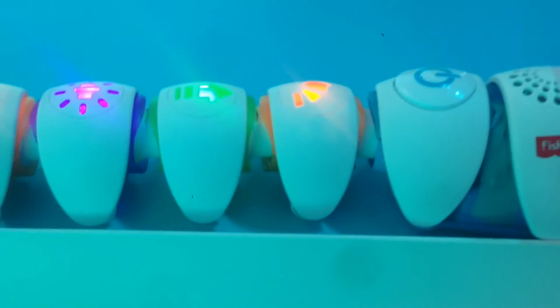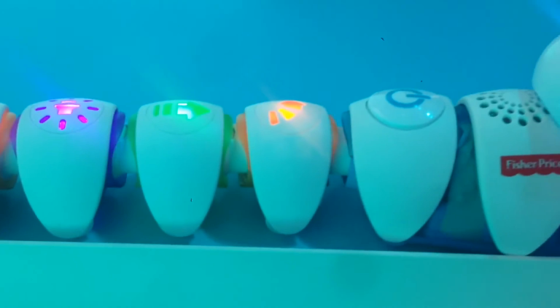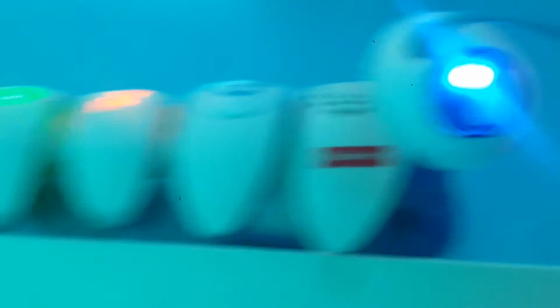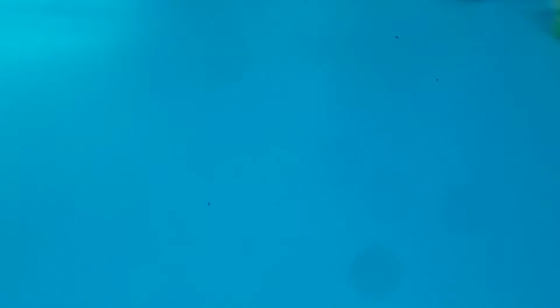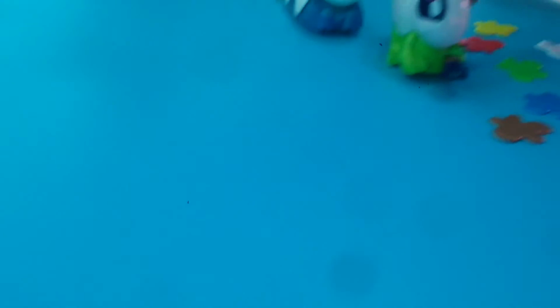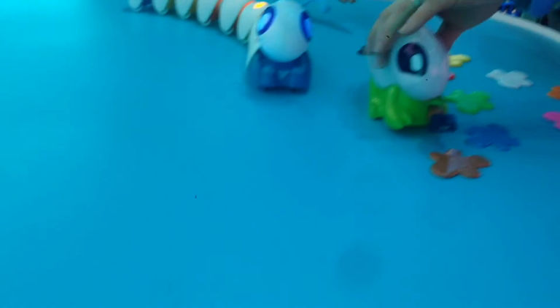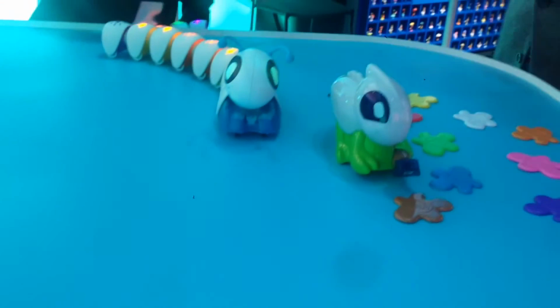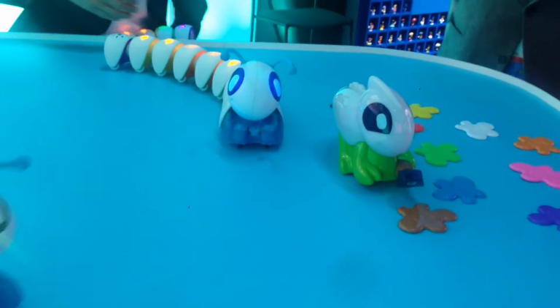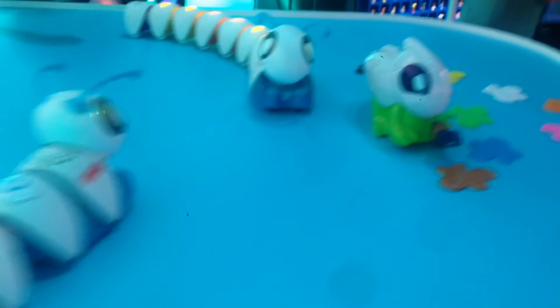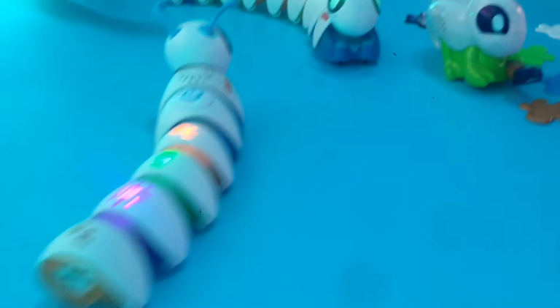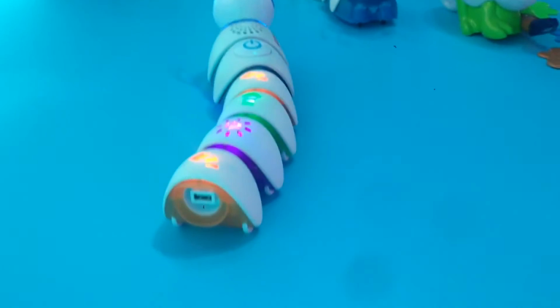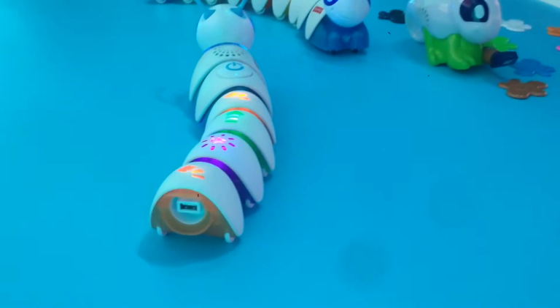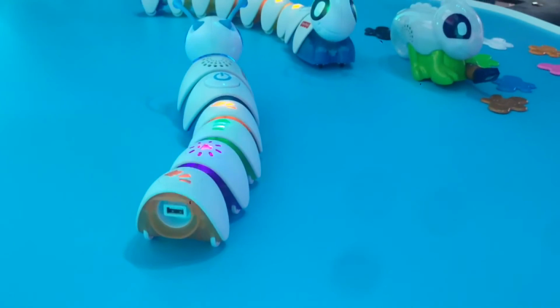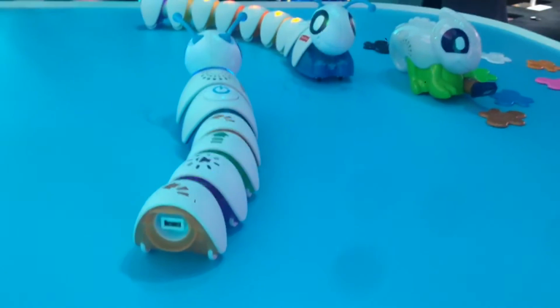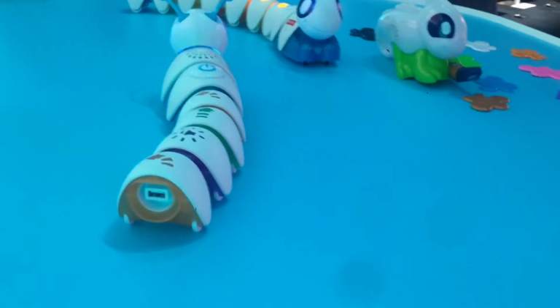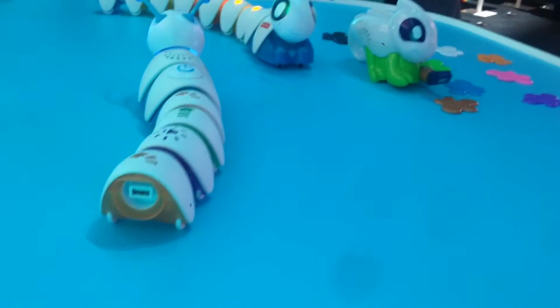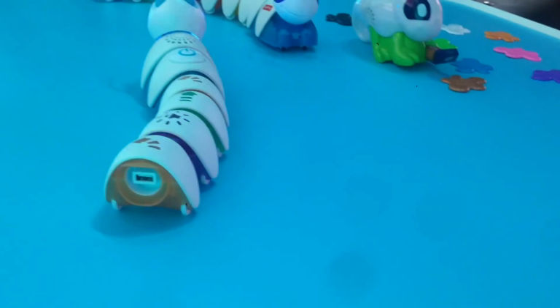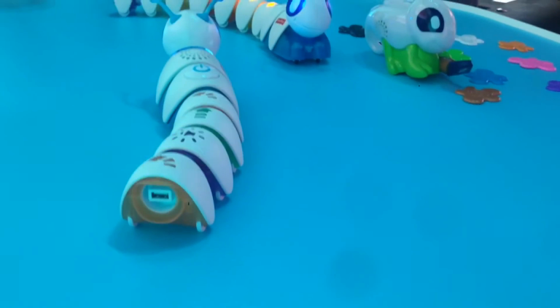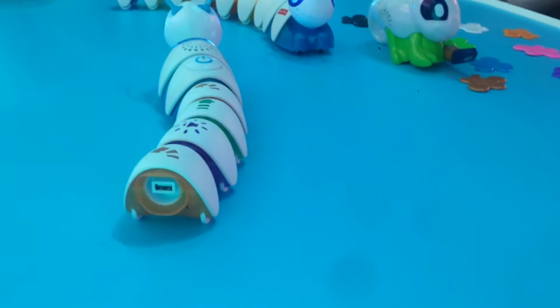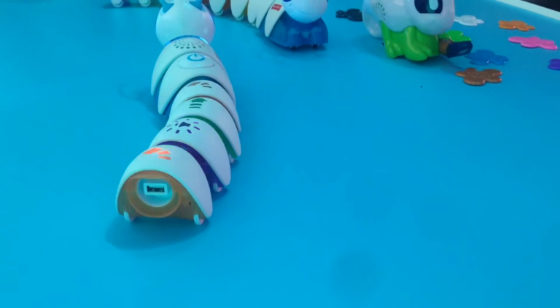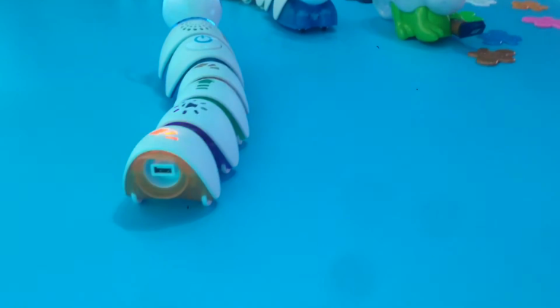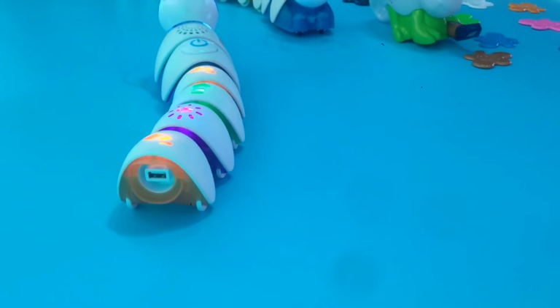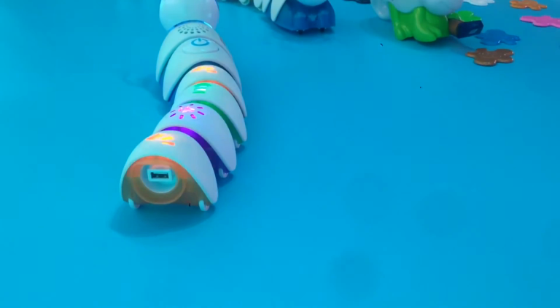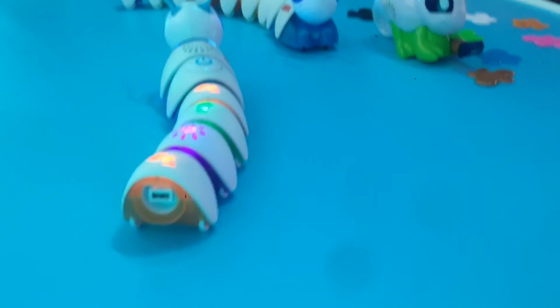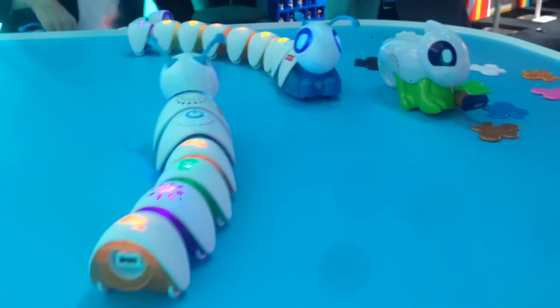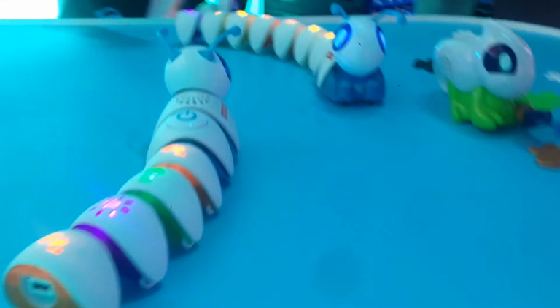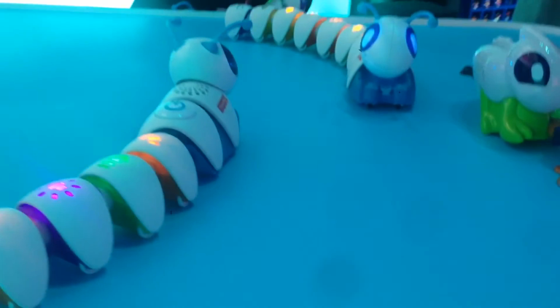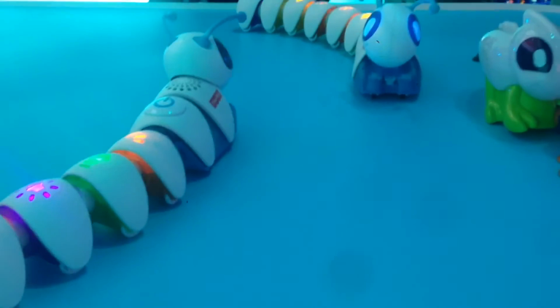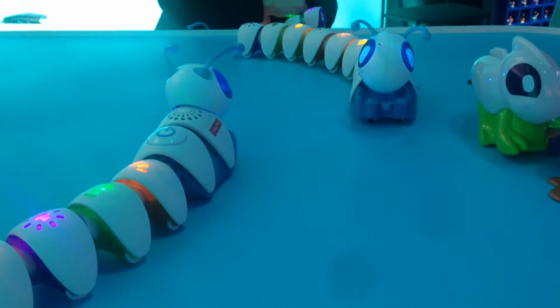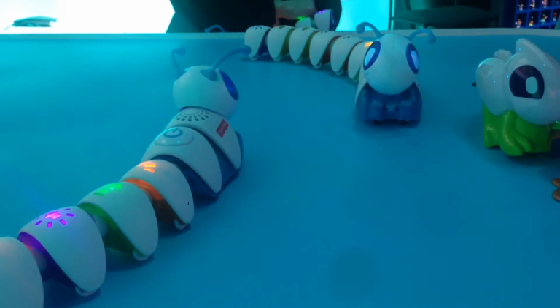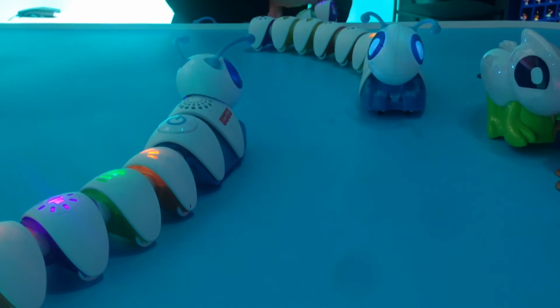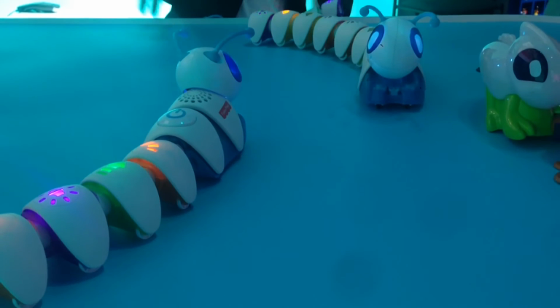Isn't that cool? Look, he's meeting his buddy in the middle — that's so sweet. So if you have two, they're going to interact with each other? It looks like it because they're talking to one another, though I think they're doing it rather independently. But you could have a lot of fun if you had two.